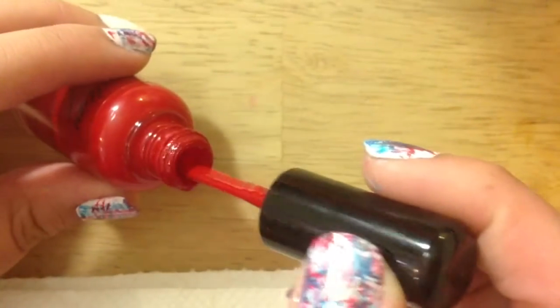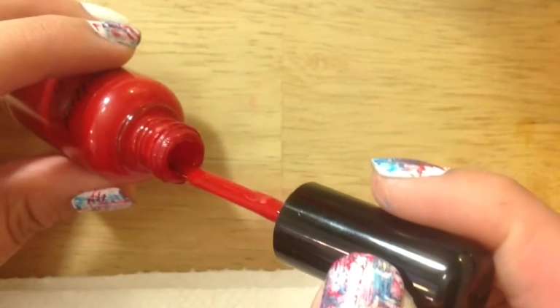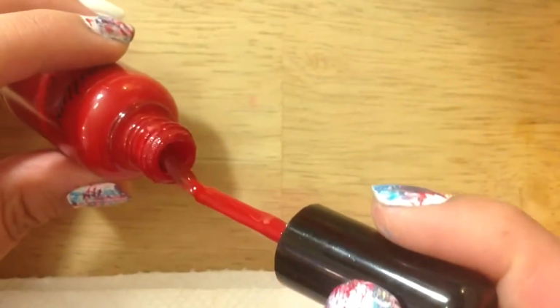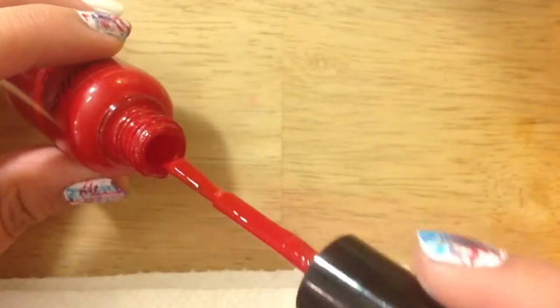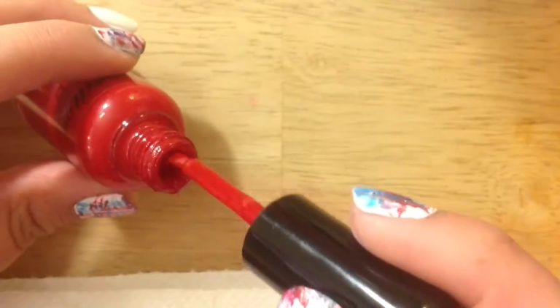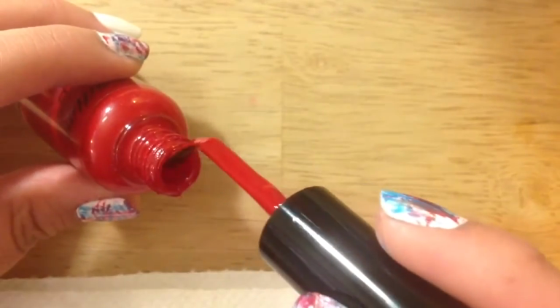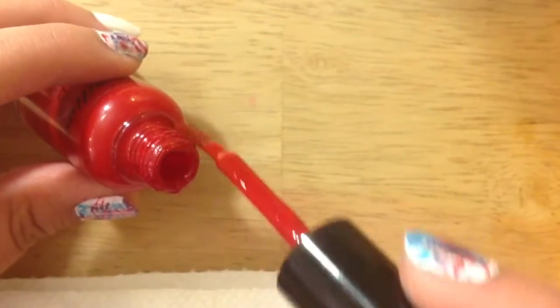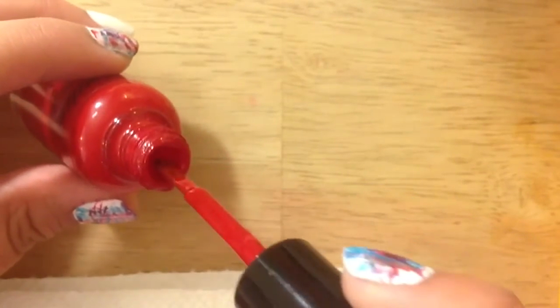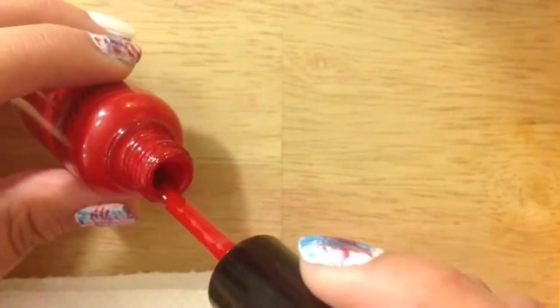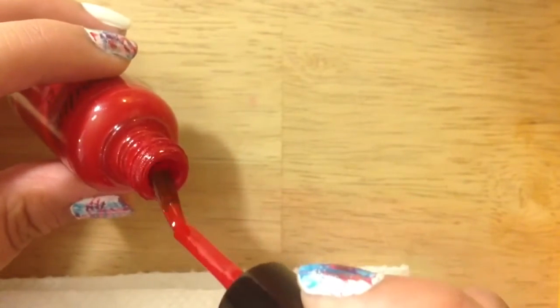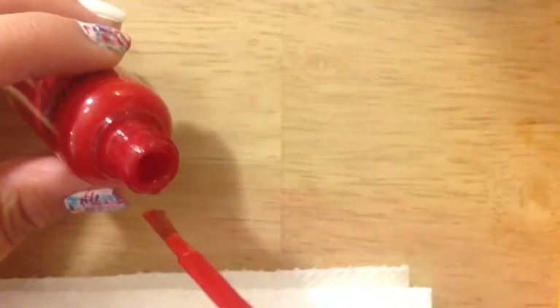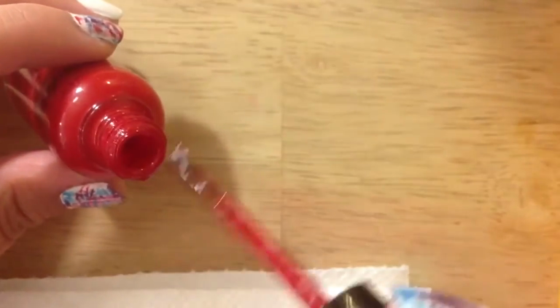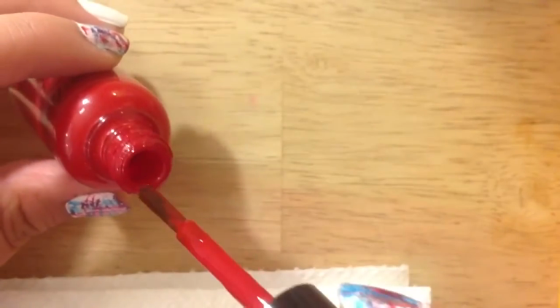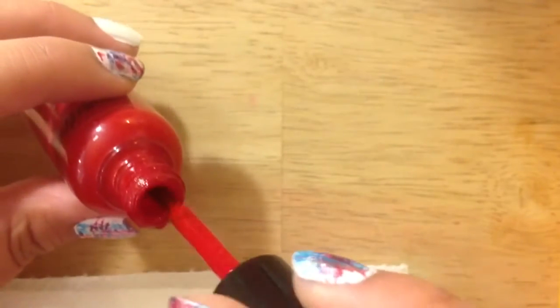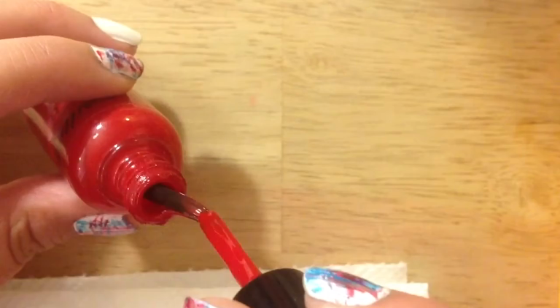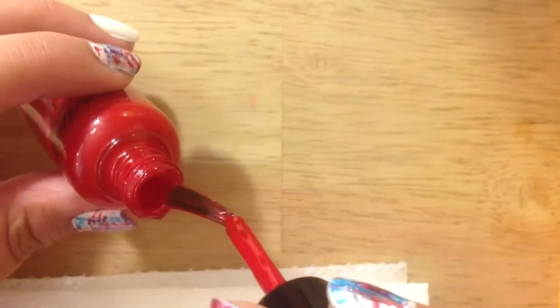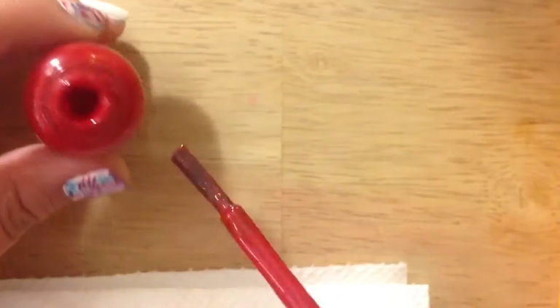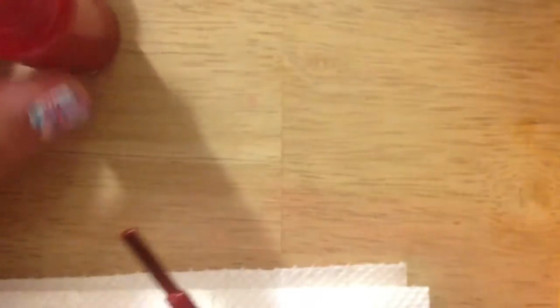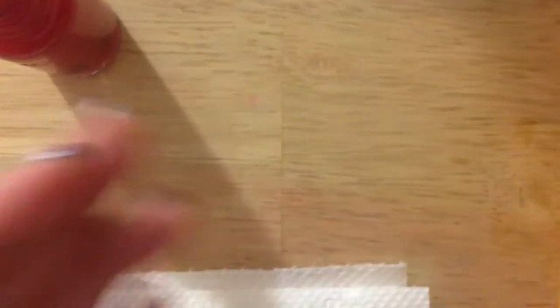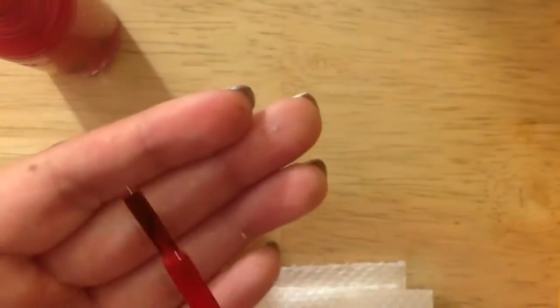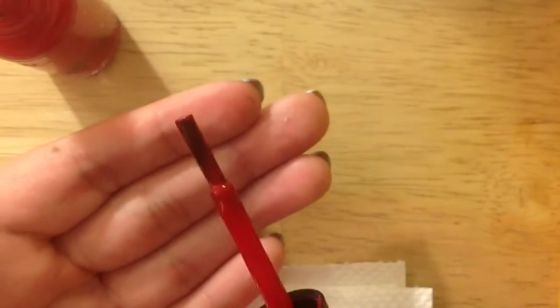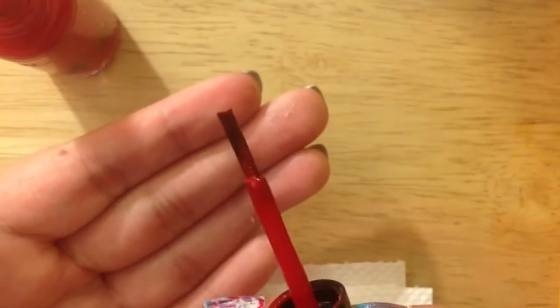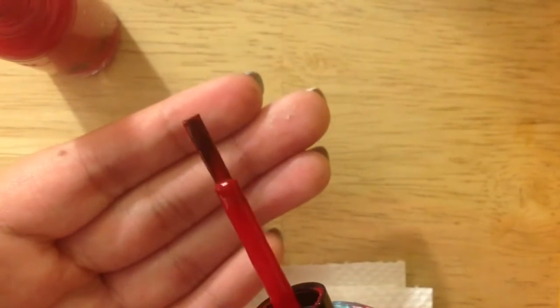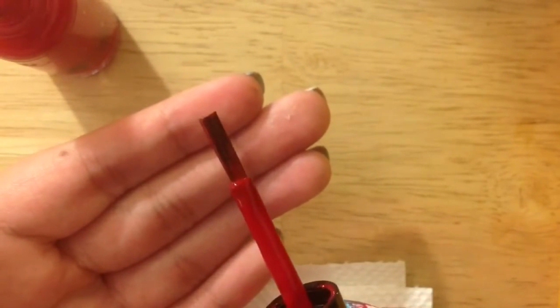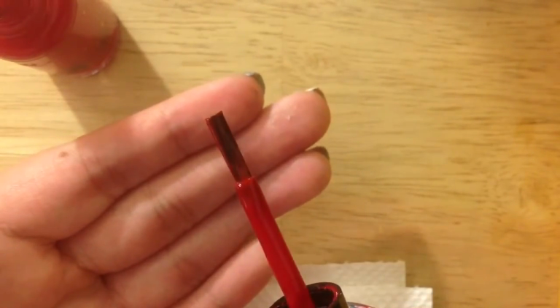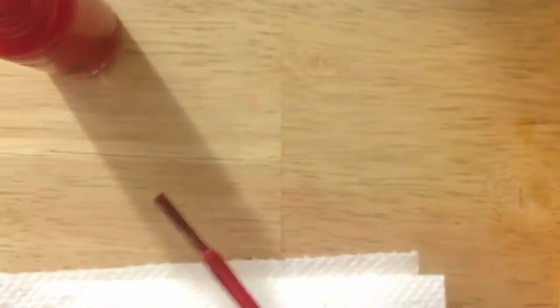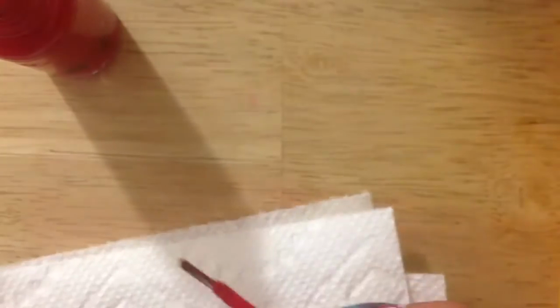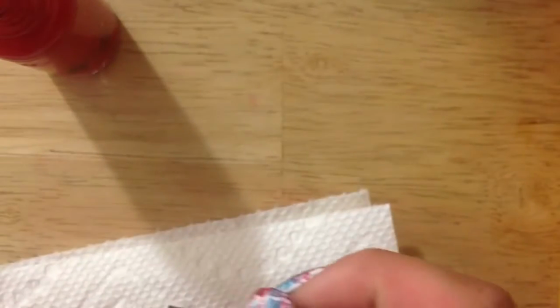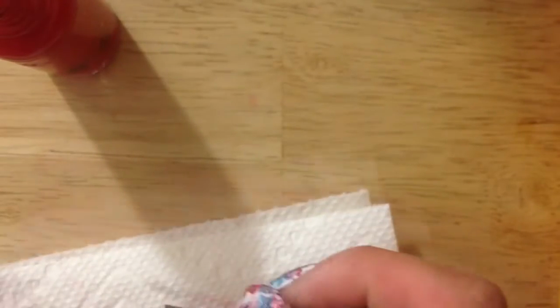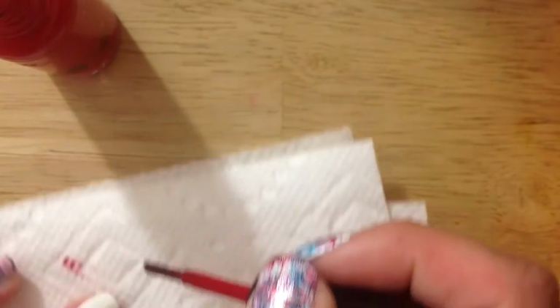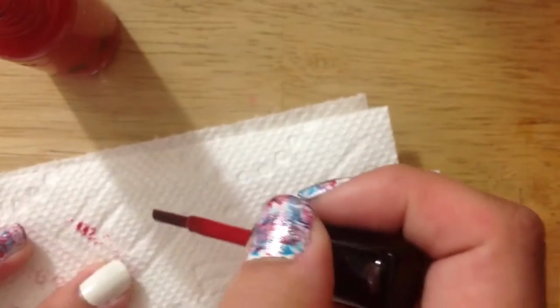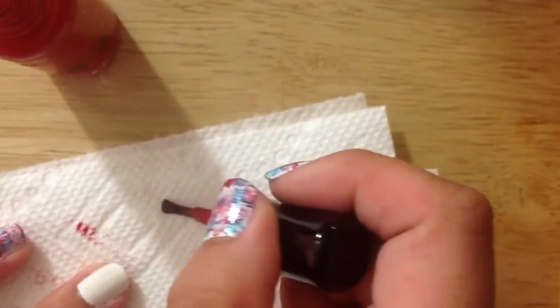Starting off with the red color, you're gonna be cleaning your brush off with the sides of the bottle. That way you can take off as much nail polish as possible that would be on the brush. After cleaning off the brush,